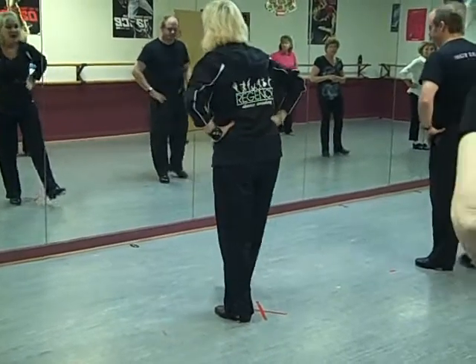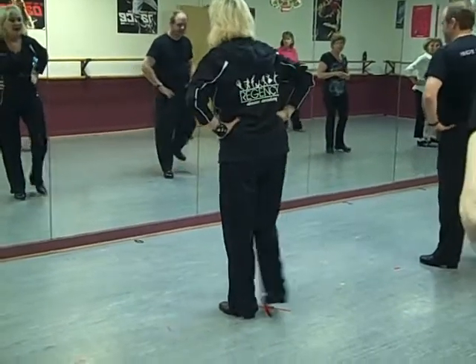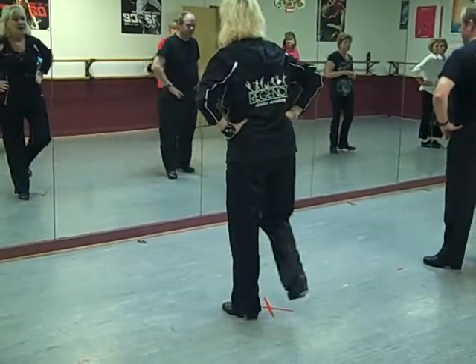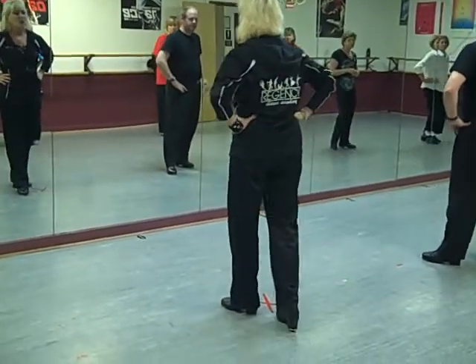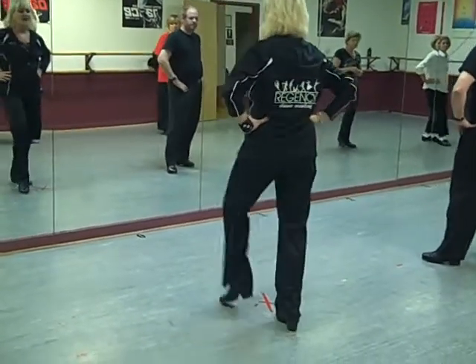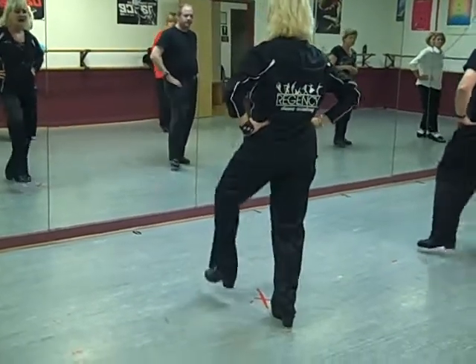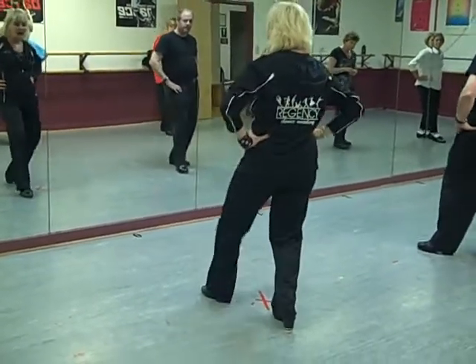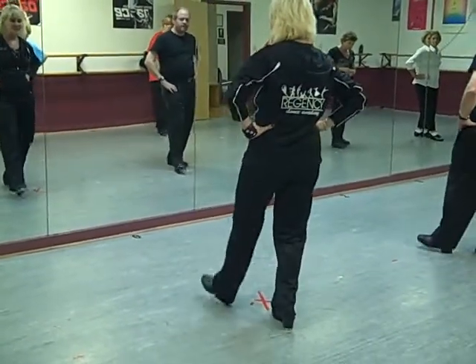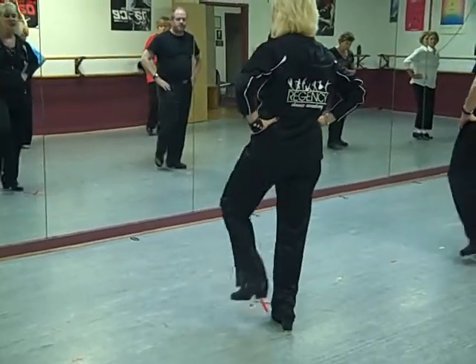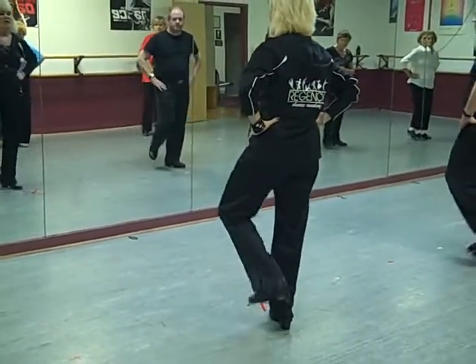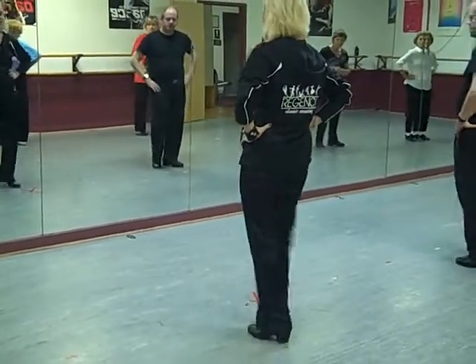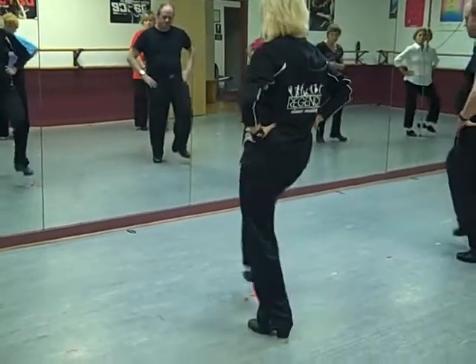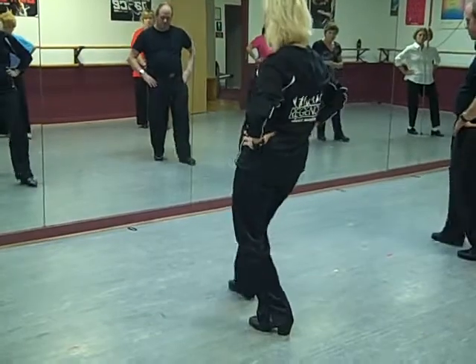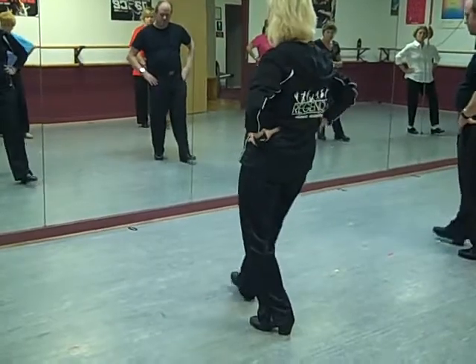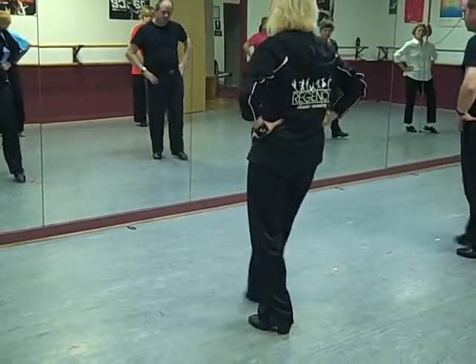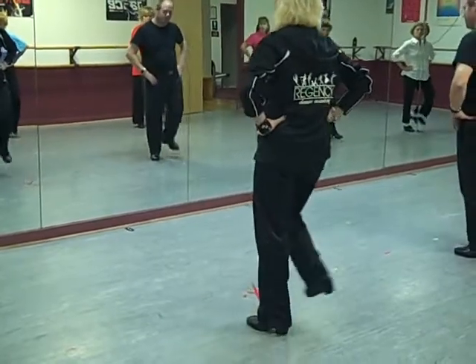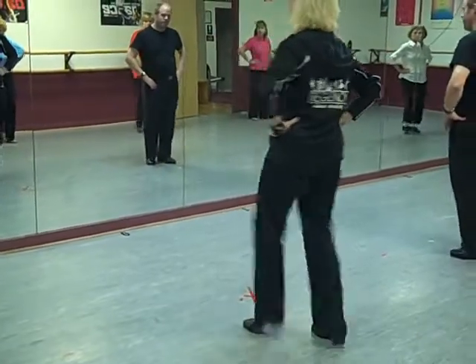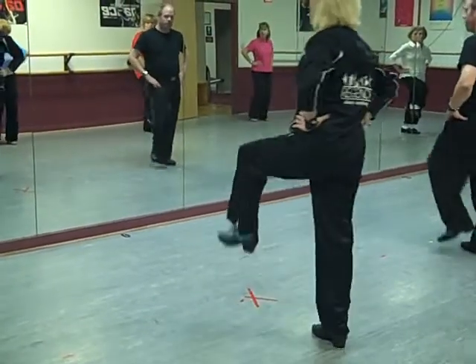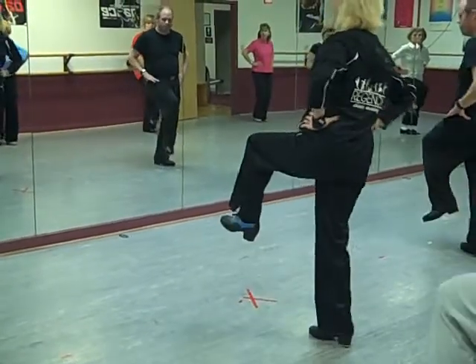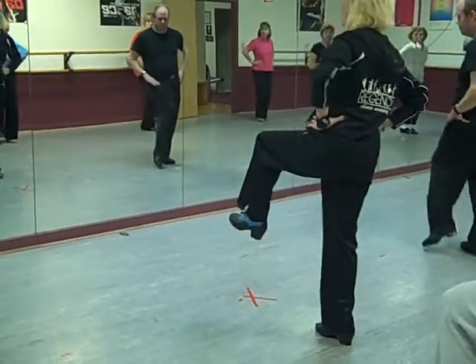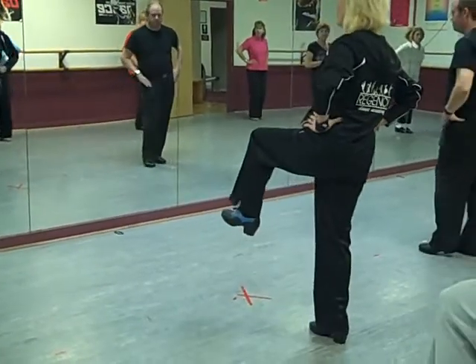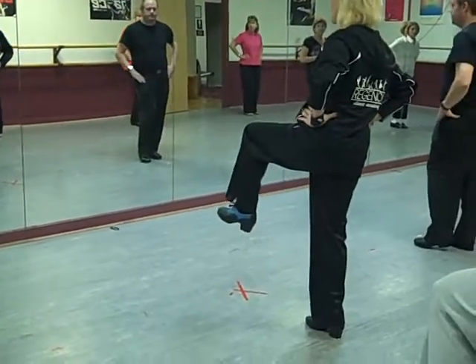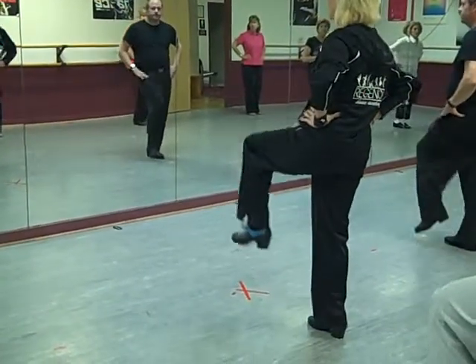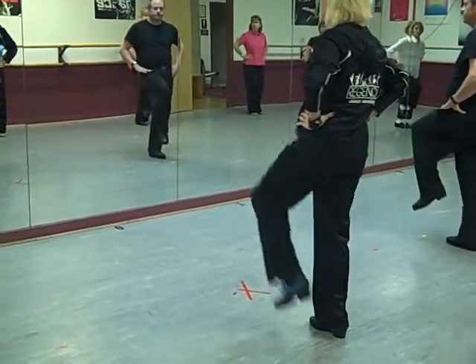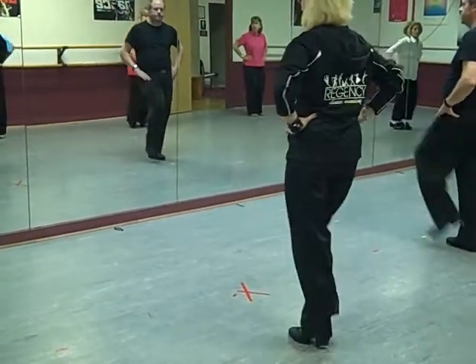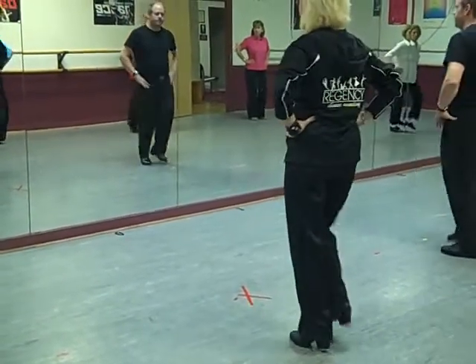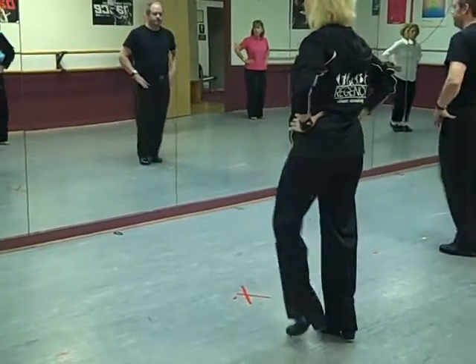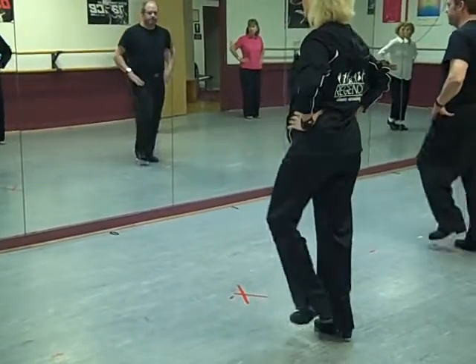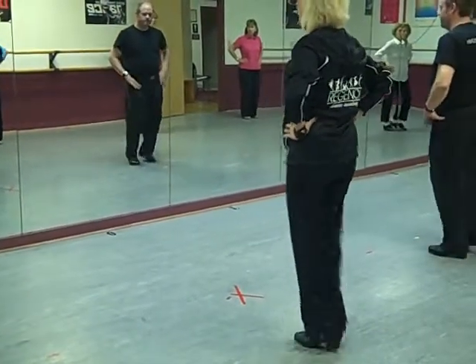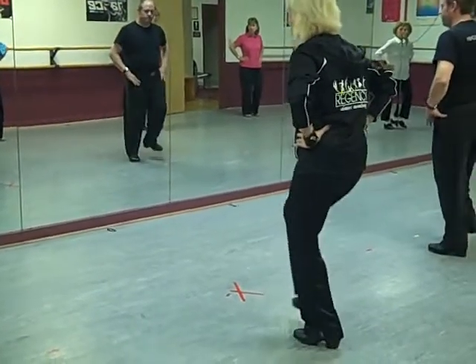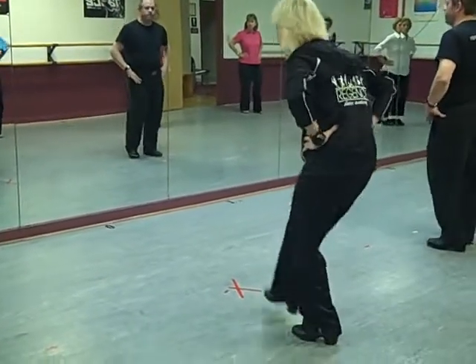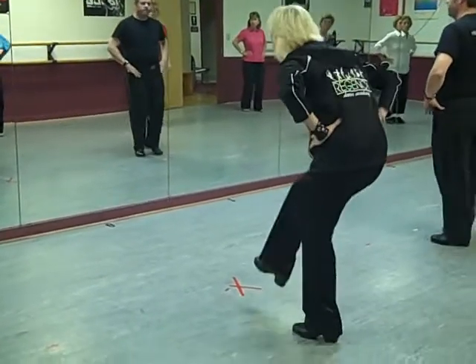And one, and two, and three, and four. Hold five, and six, and seven.